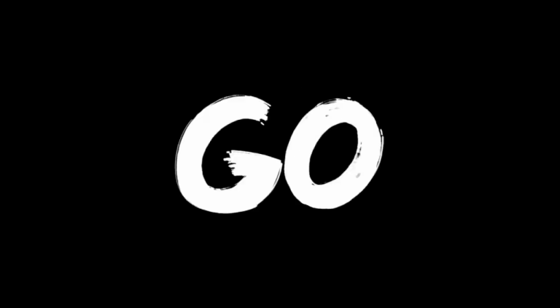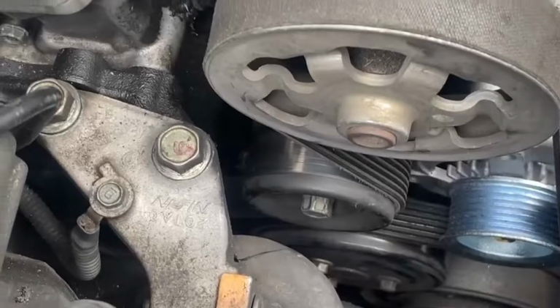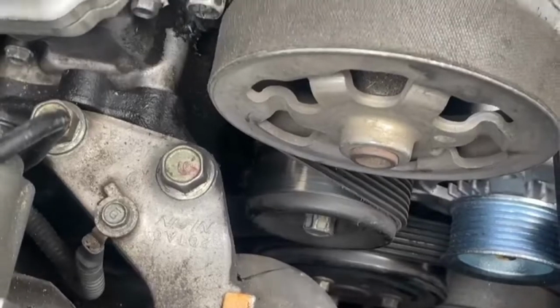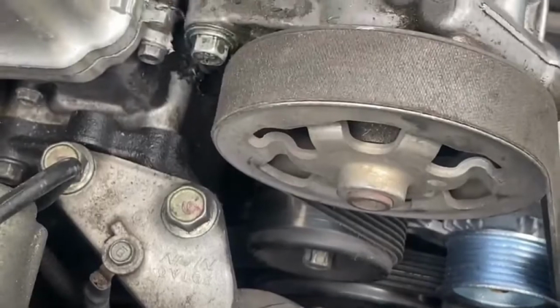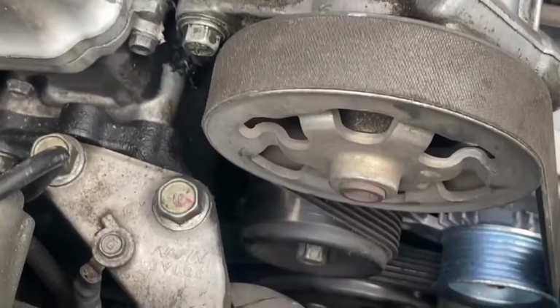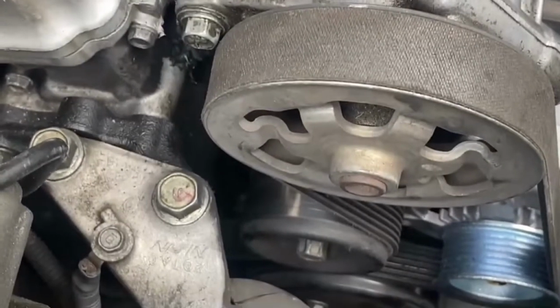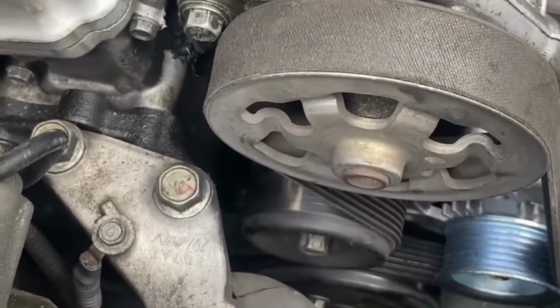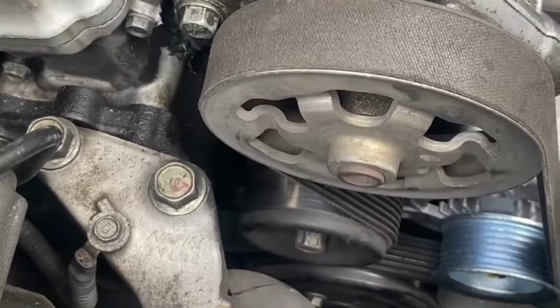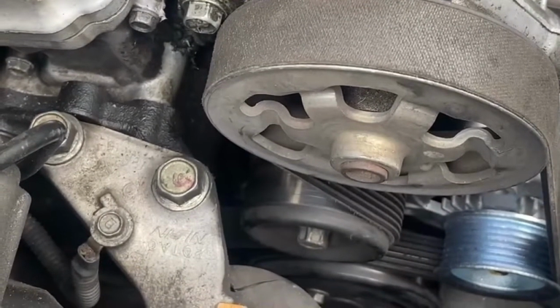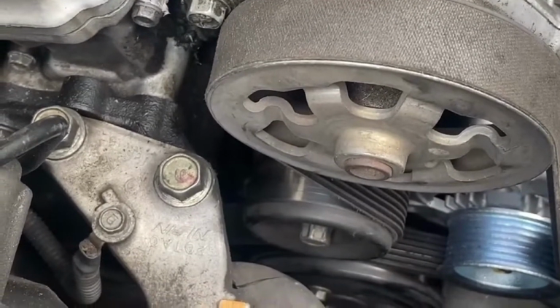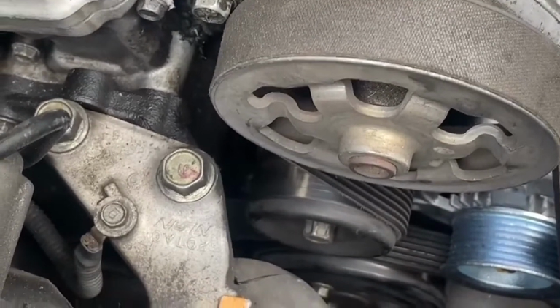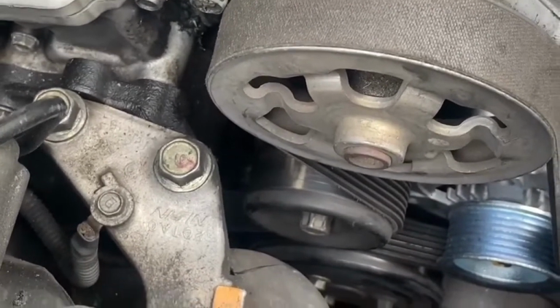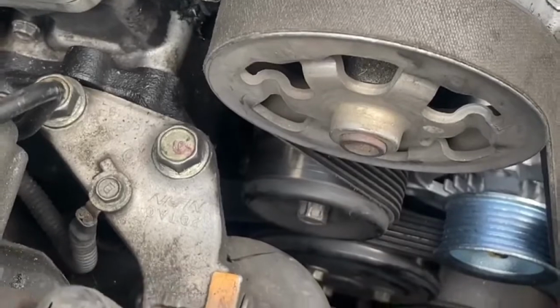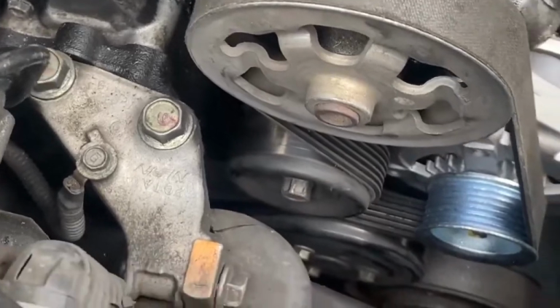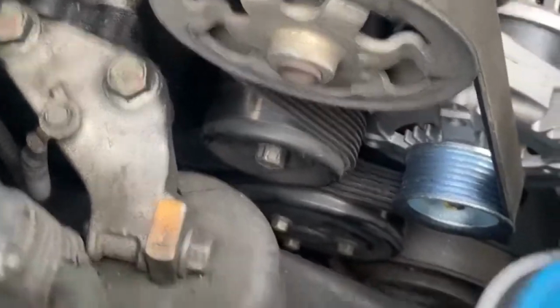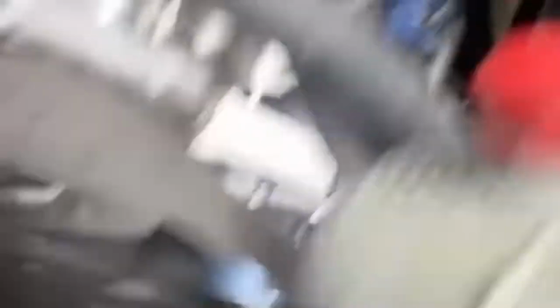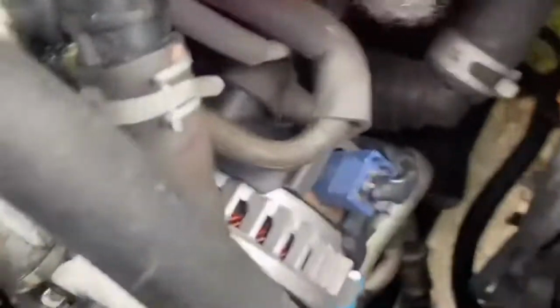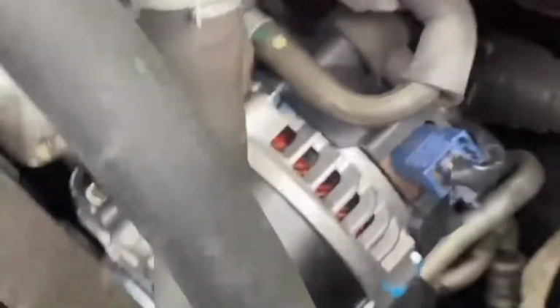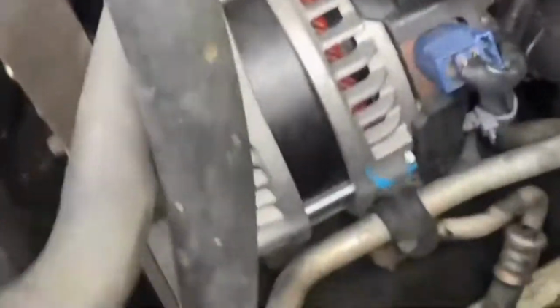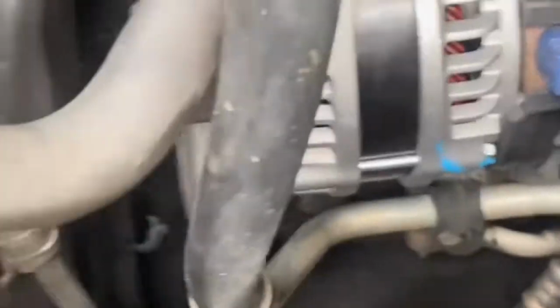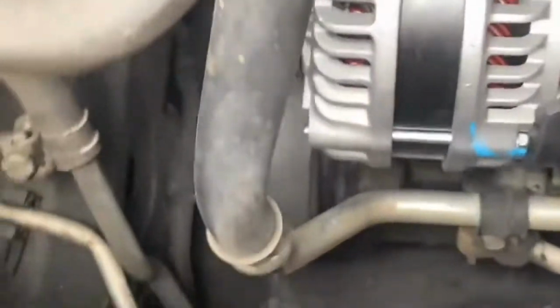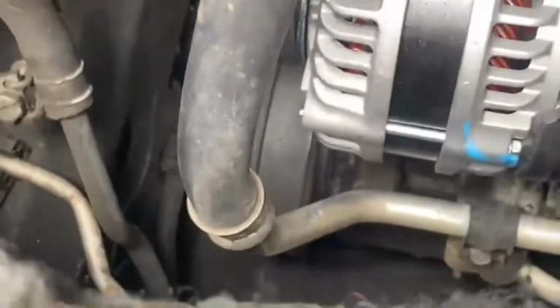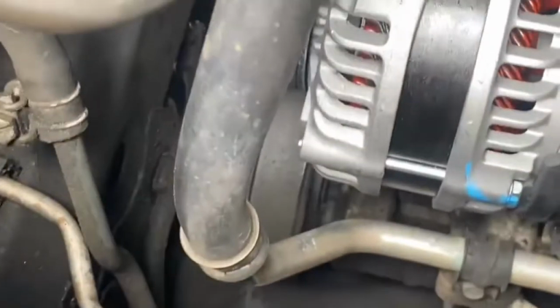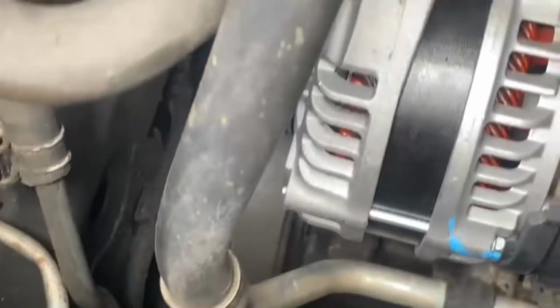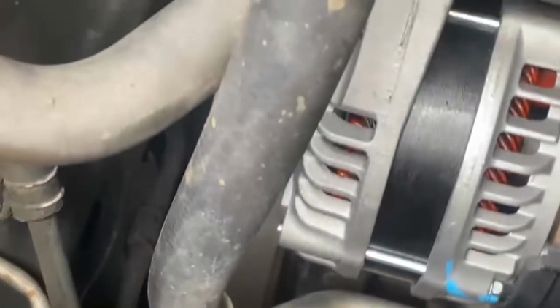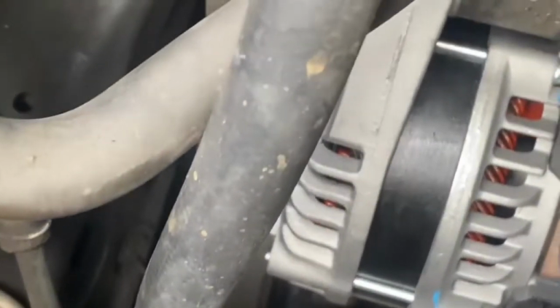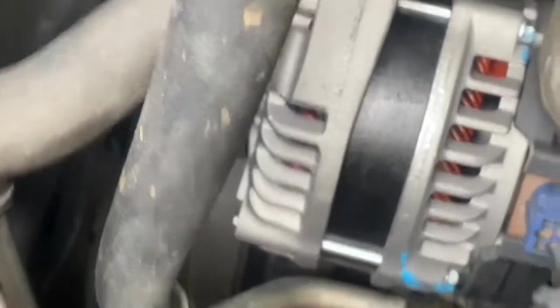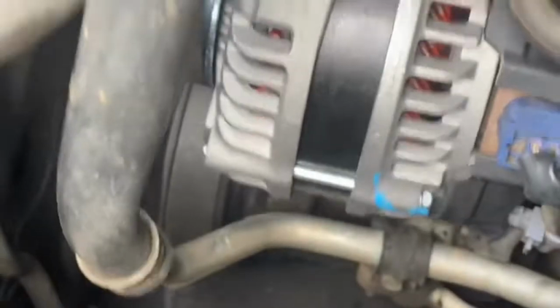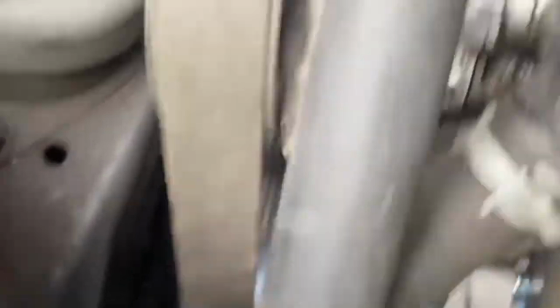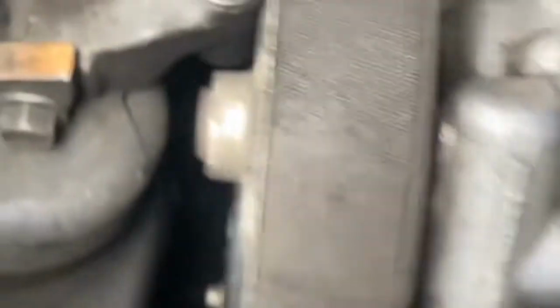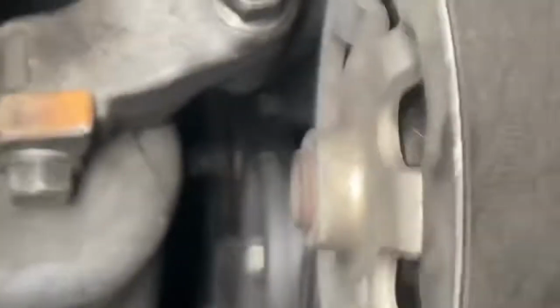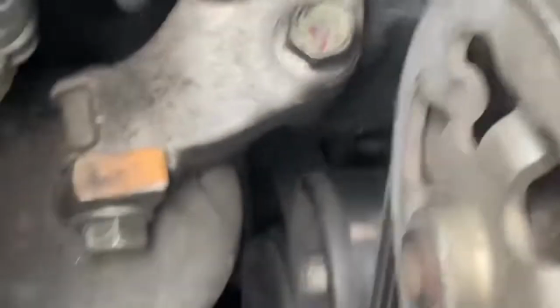I'm working on a Honda Accord, it's a four-cylinder 2009 model, and I'm putting in an alternator right here. This is a CarQuest brand — you can get this from Advanced Auto Parts.